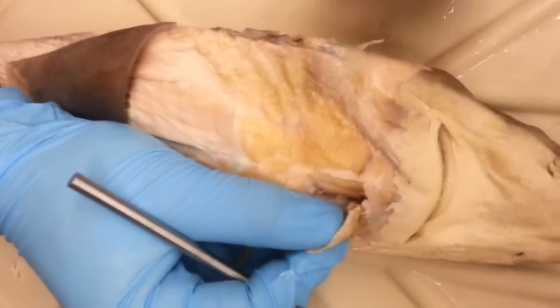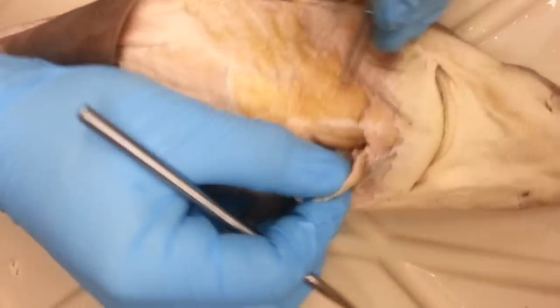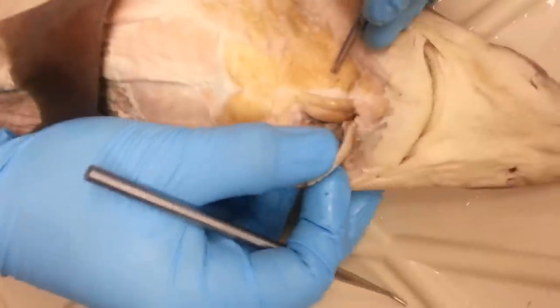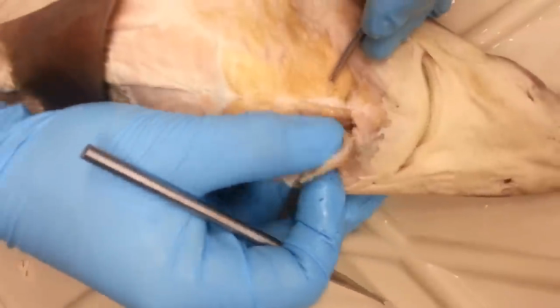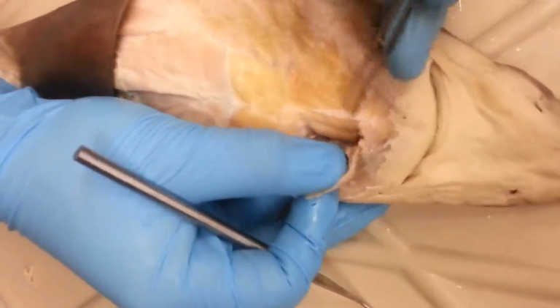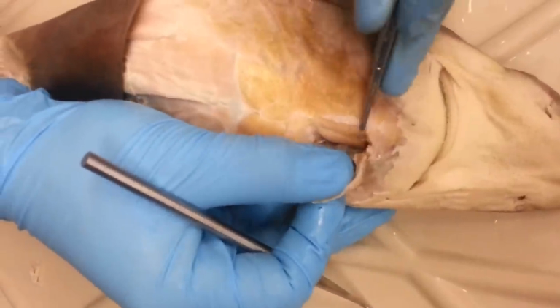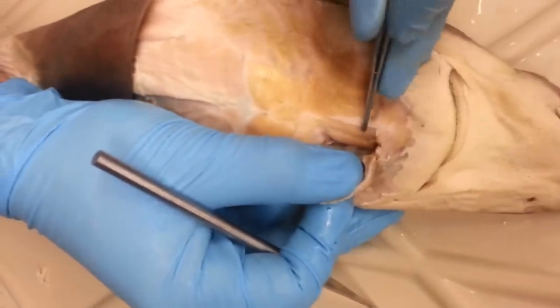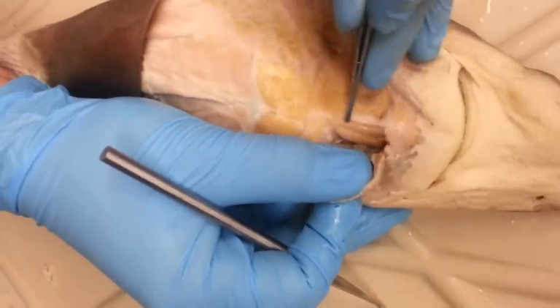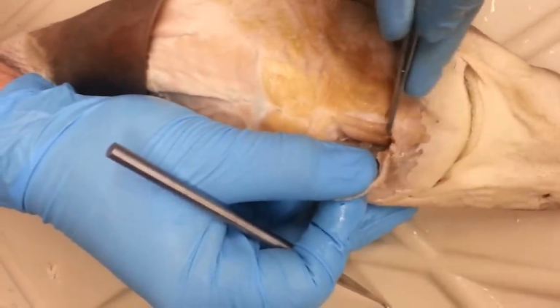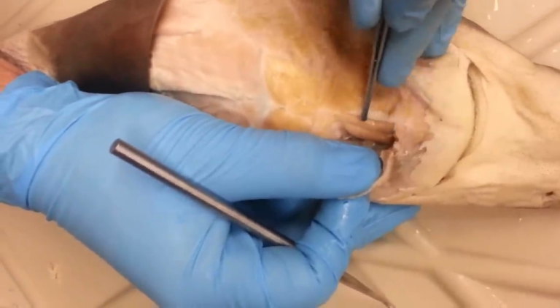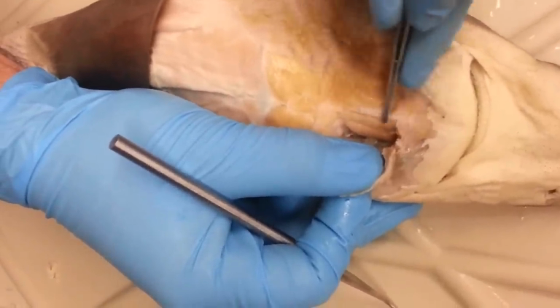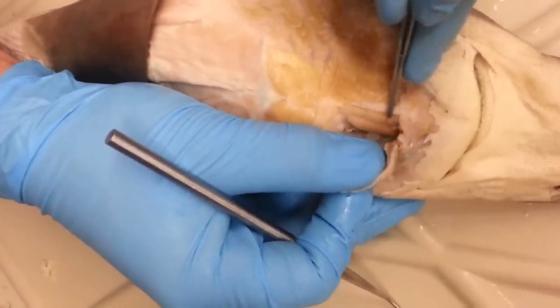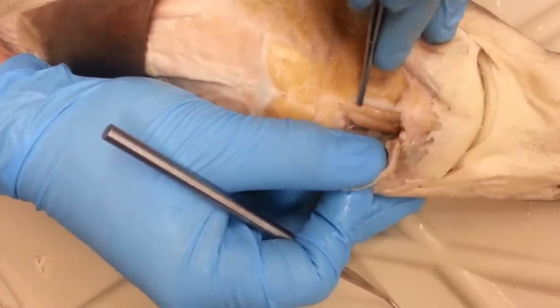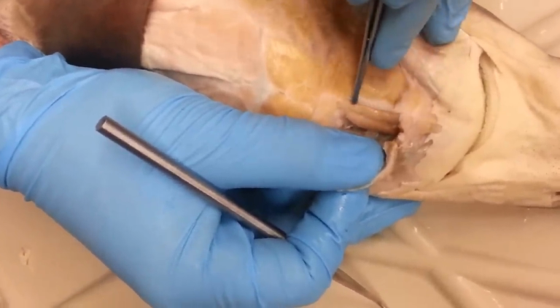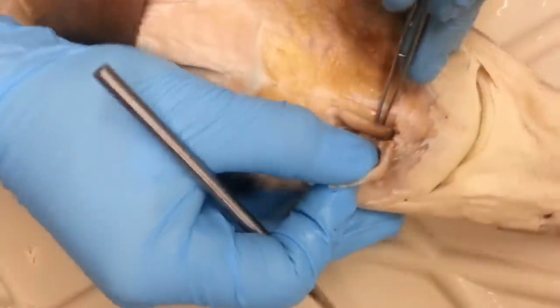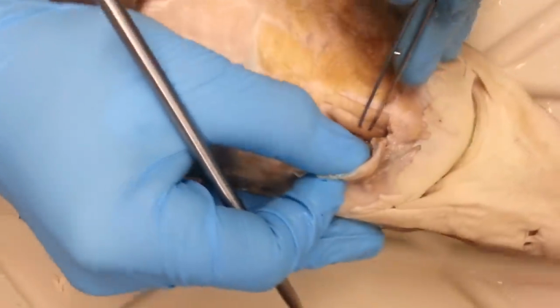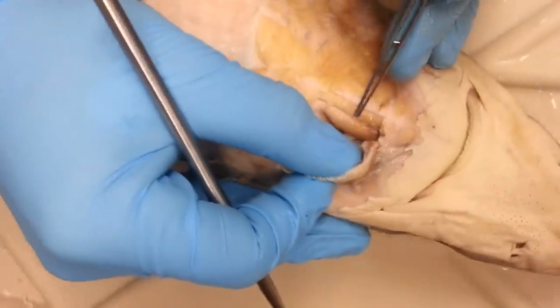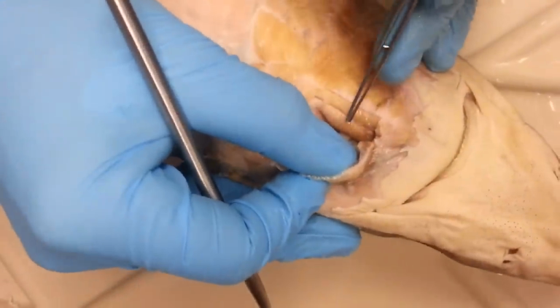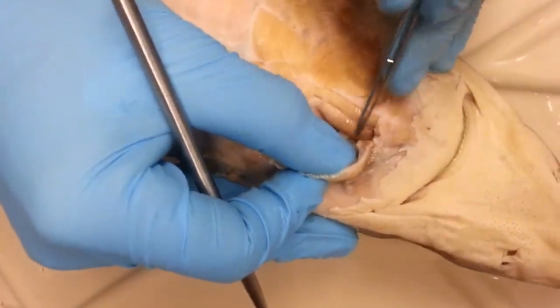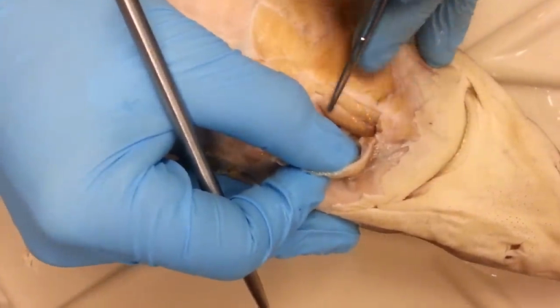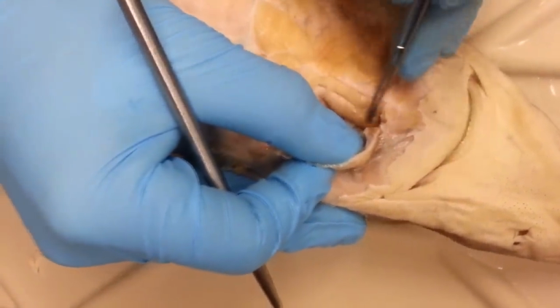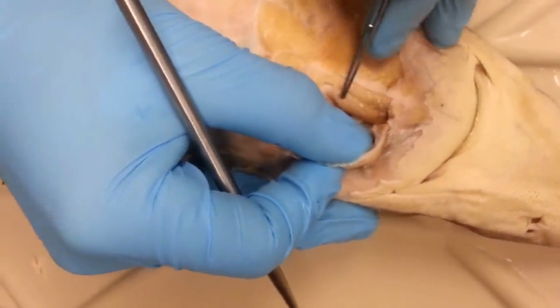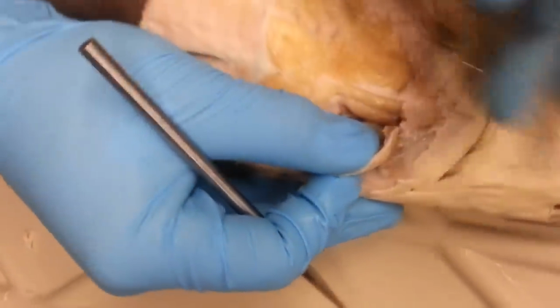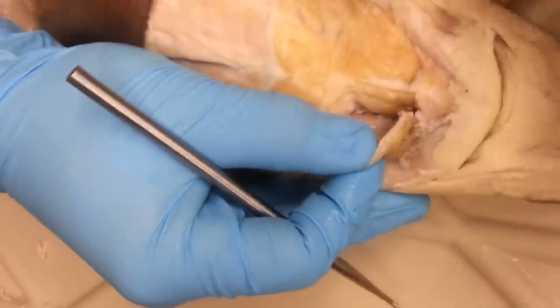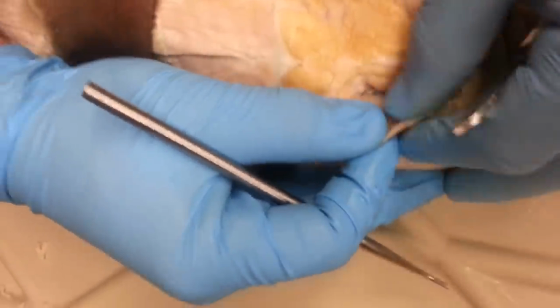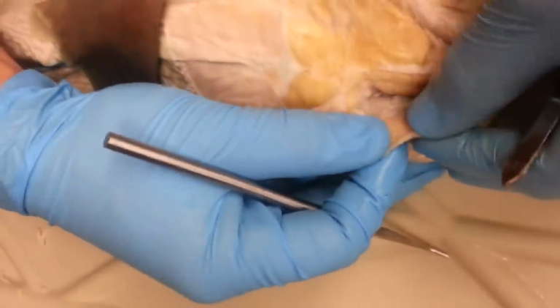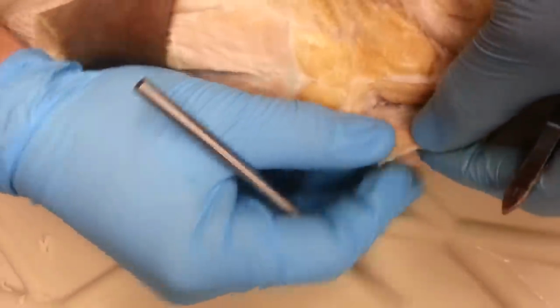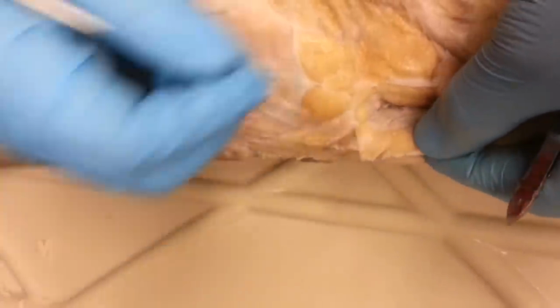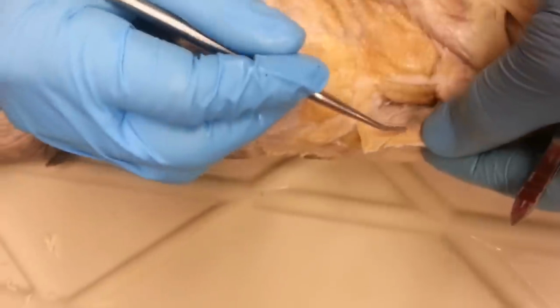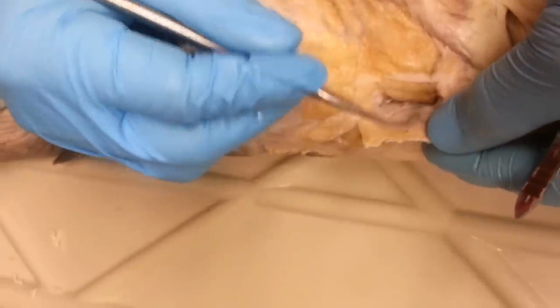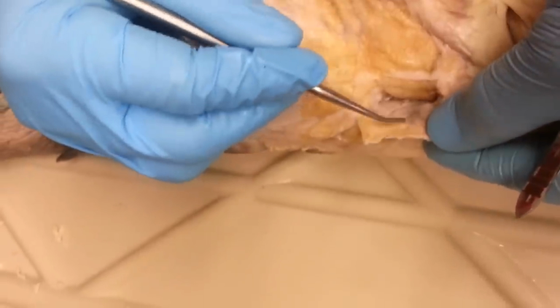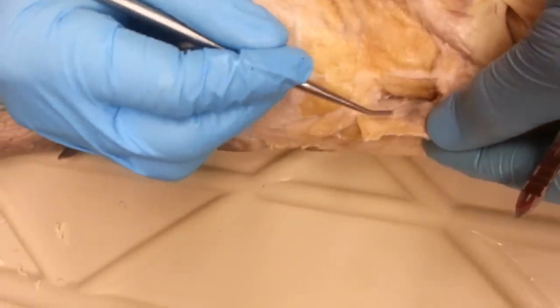This one going straight down the center is the coracomandibular. This one underneath it is the coracohyoid. And then right underneath the intermandibular is known as the interhyoid.